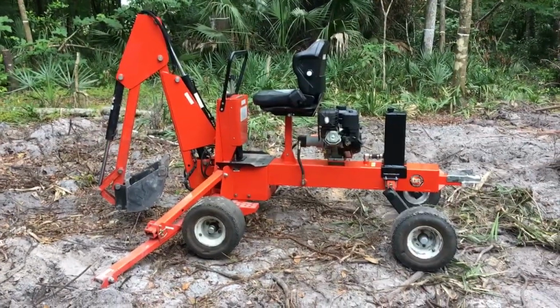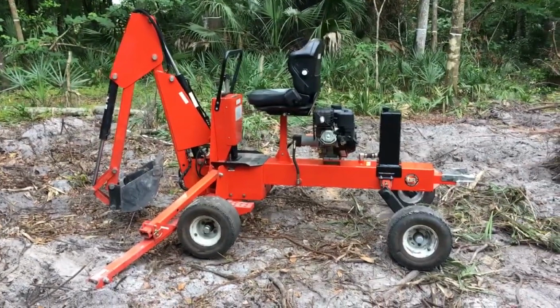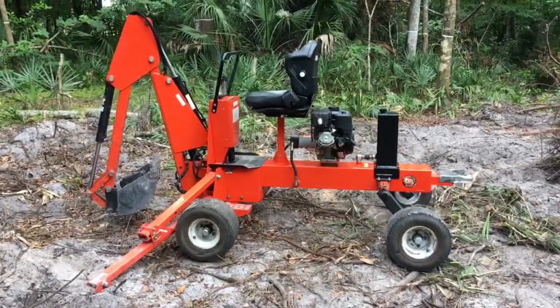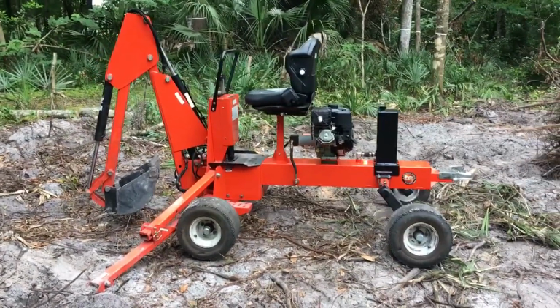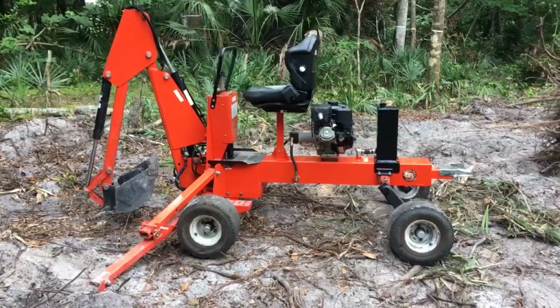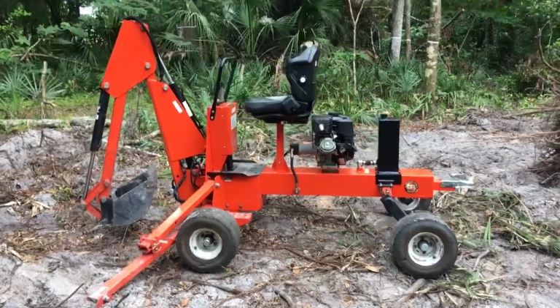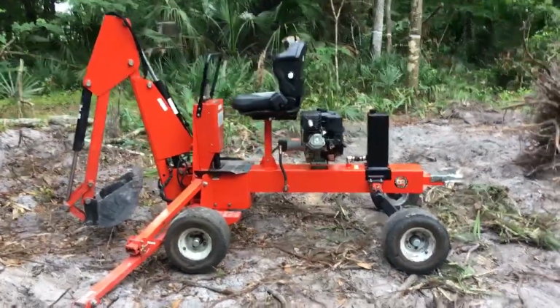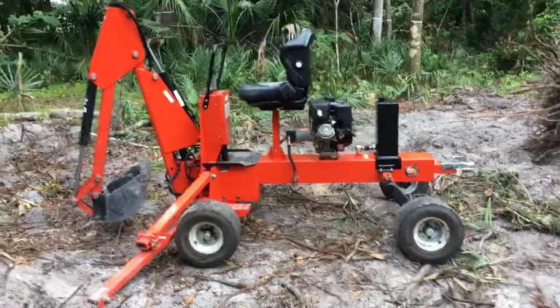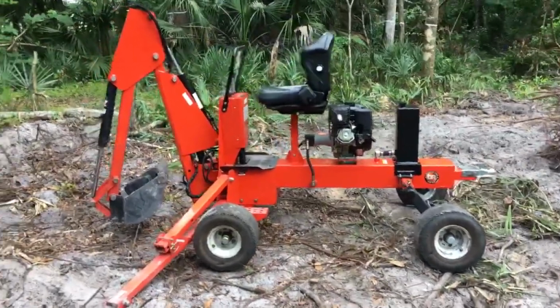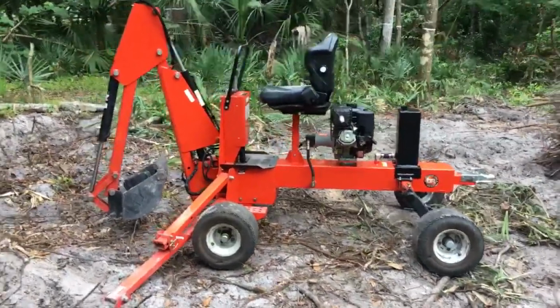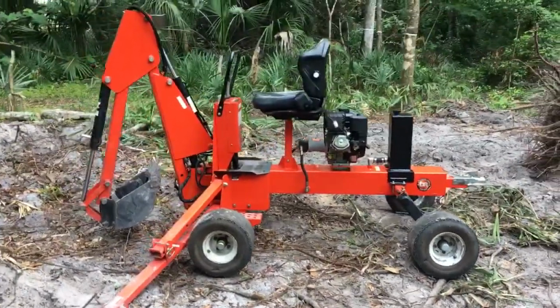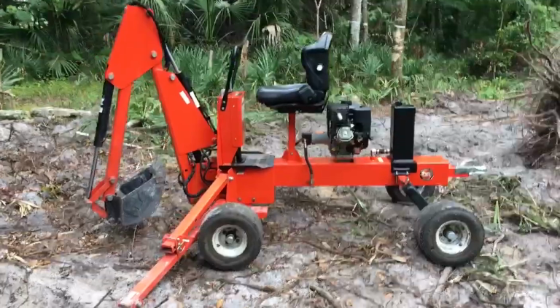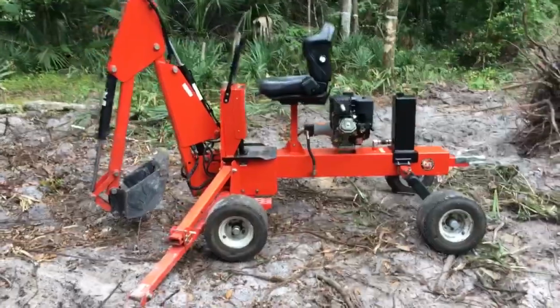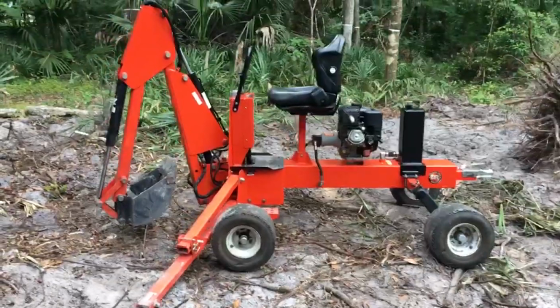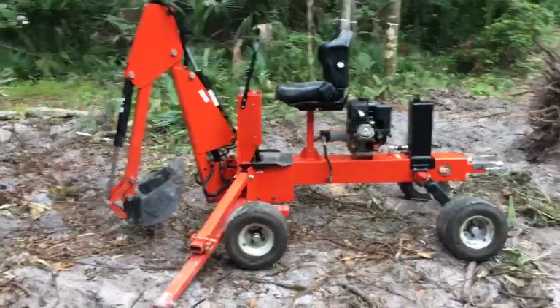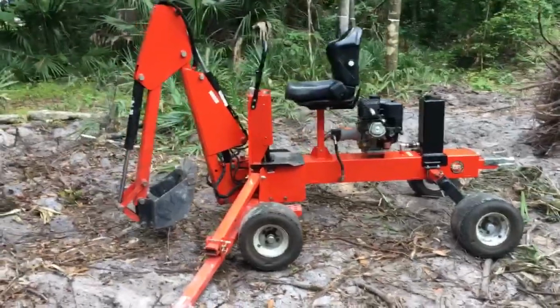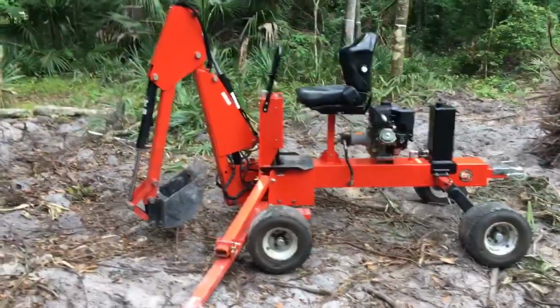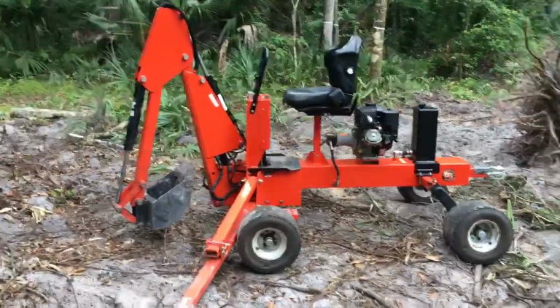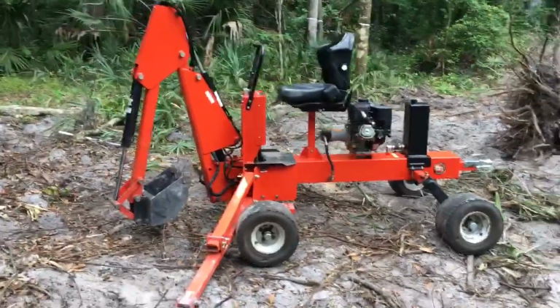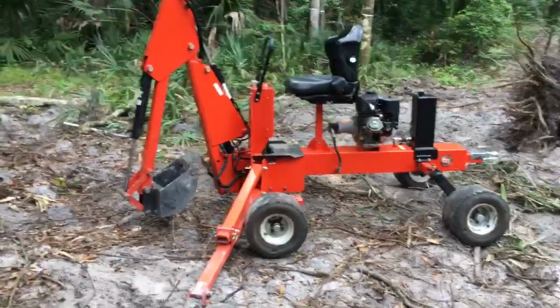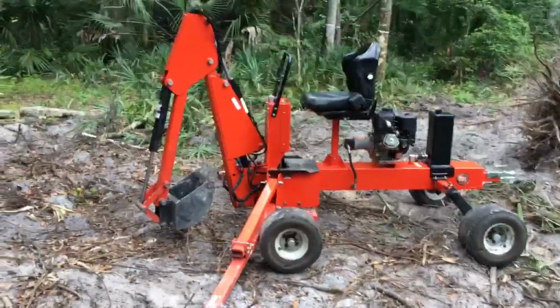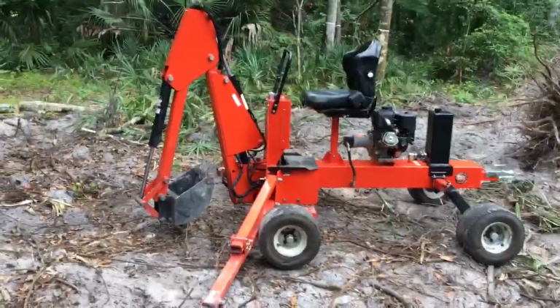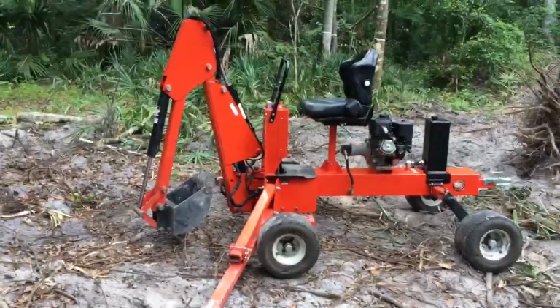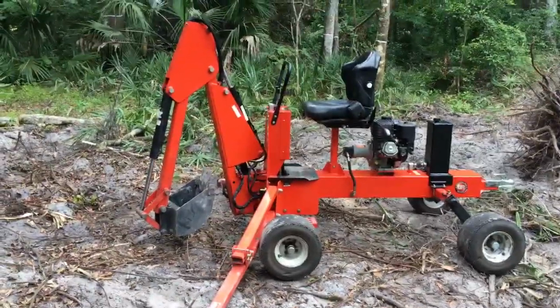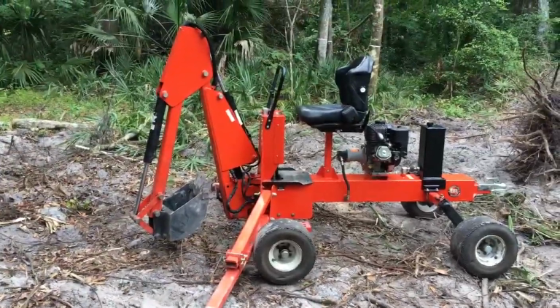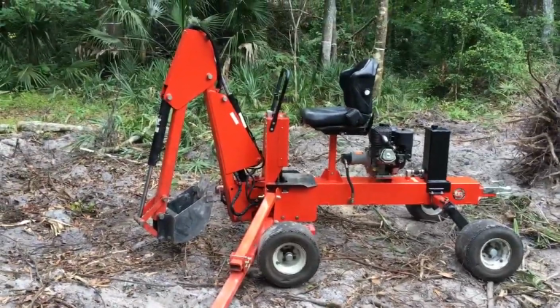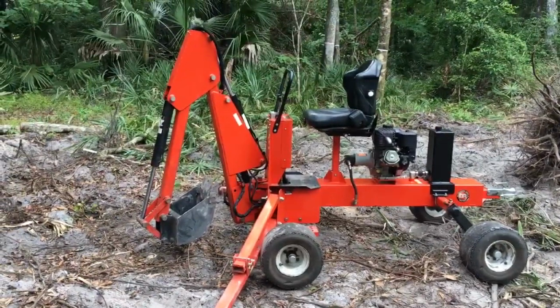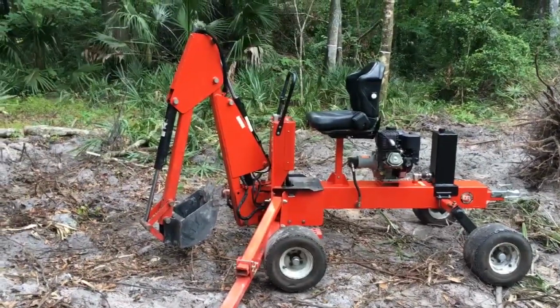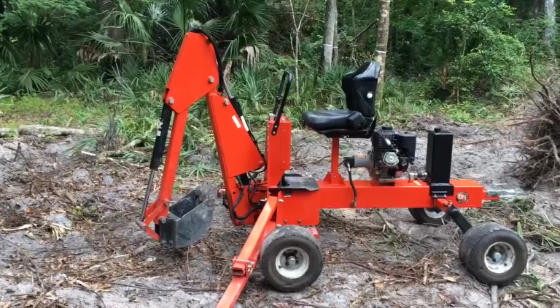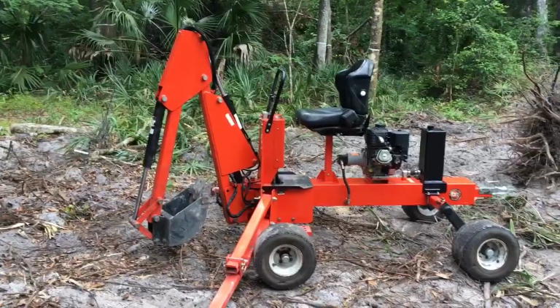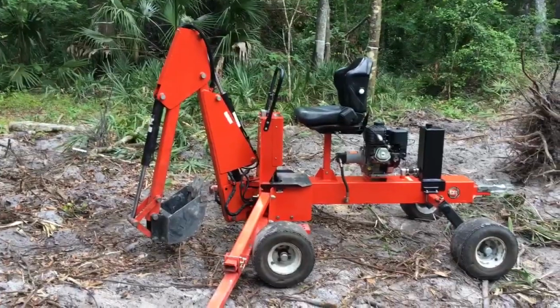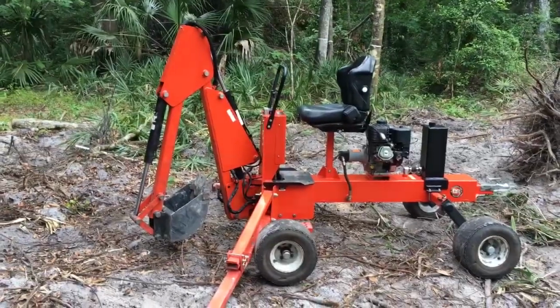All right, I figured I'd share my DR backhoe. It's a nice little unit. I did some things to make it work for me.